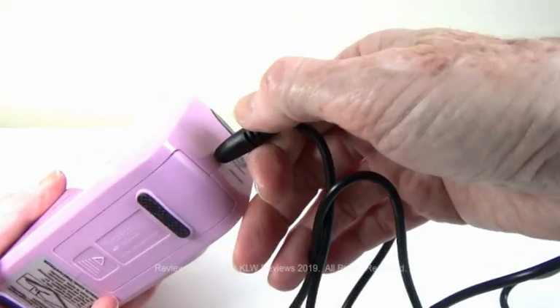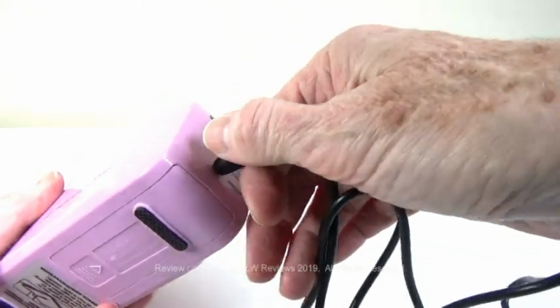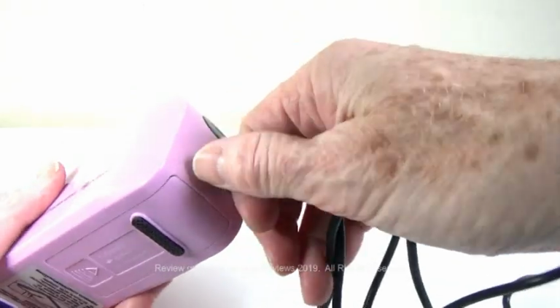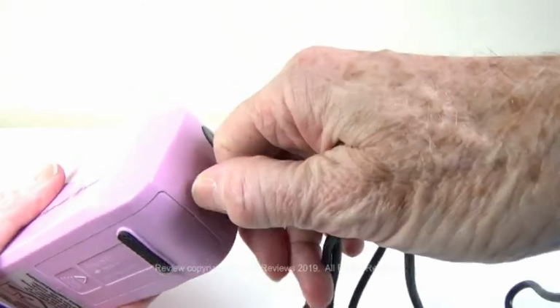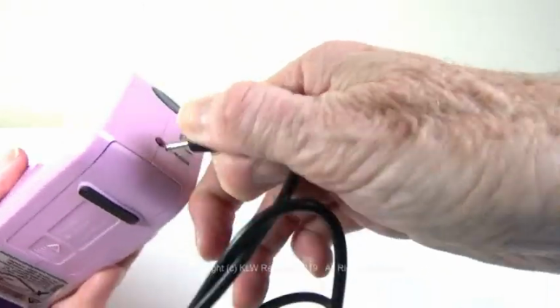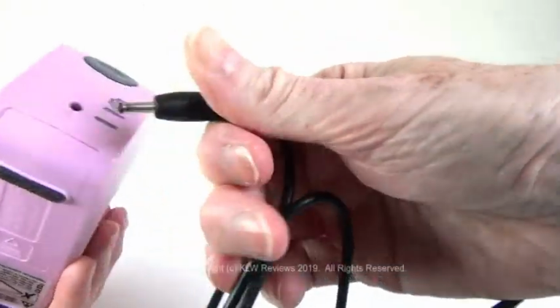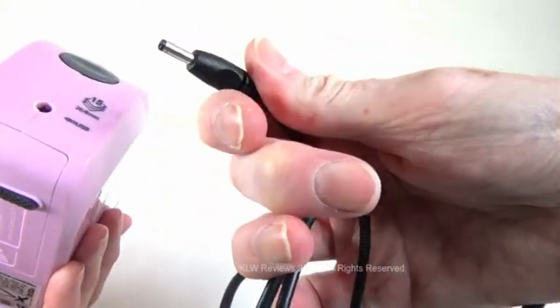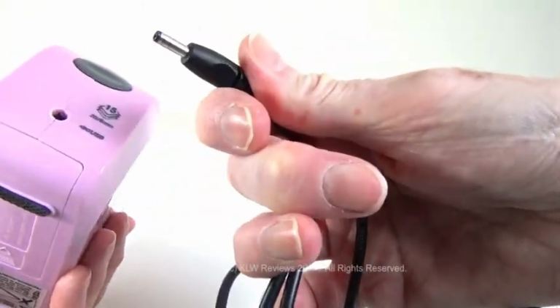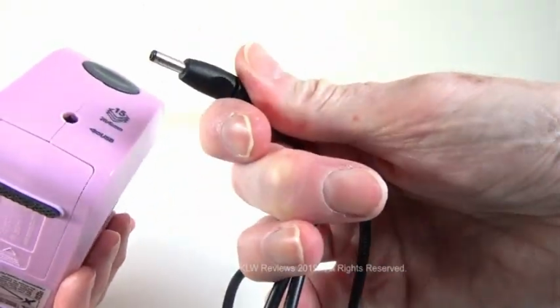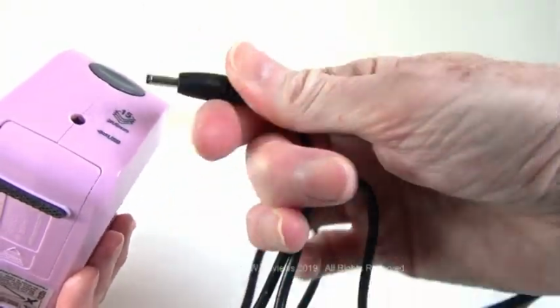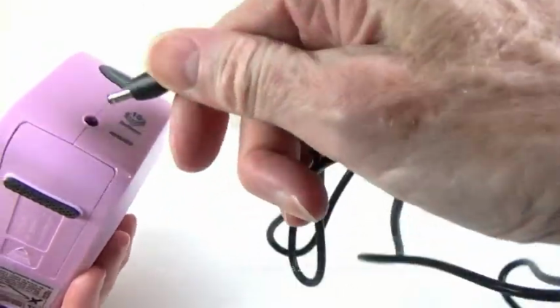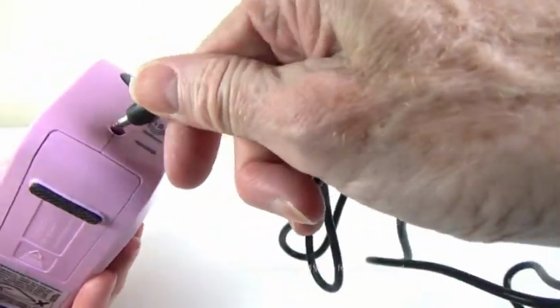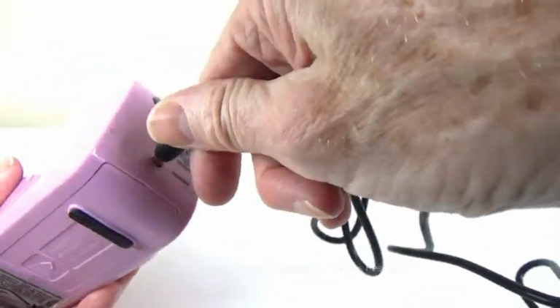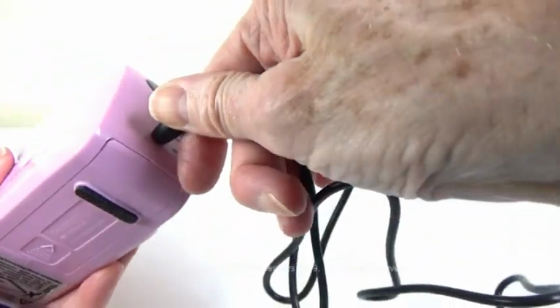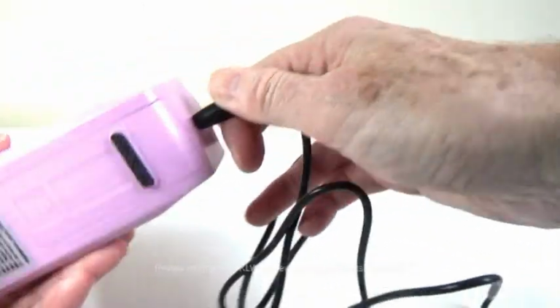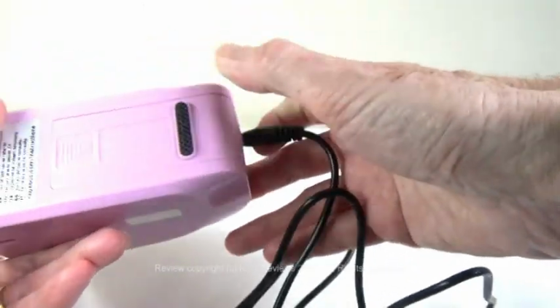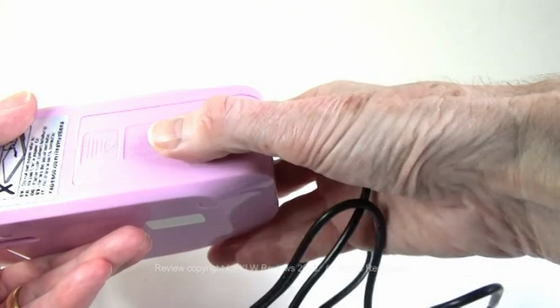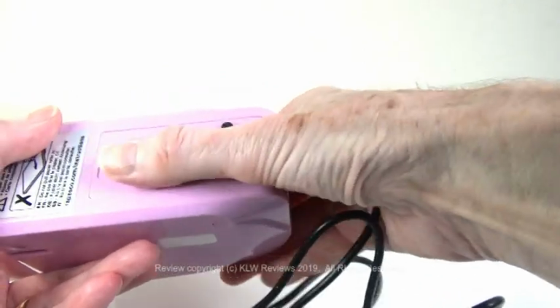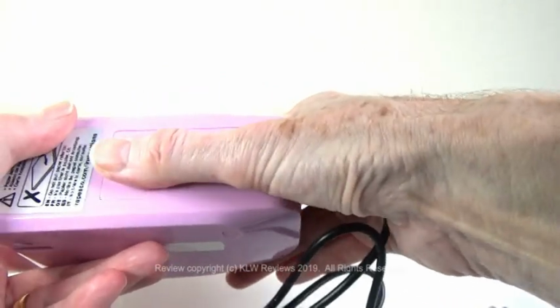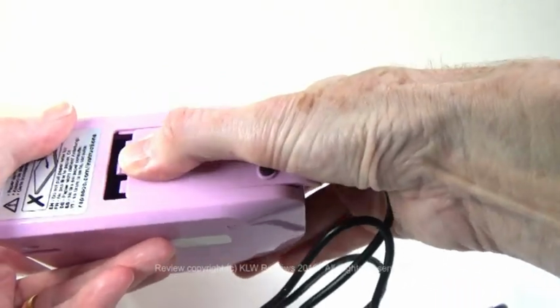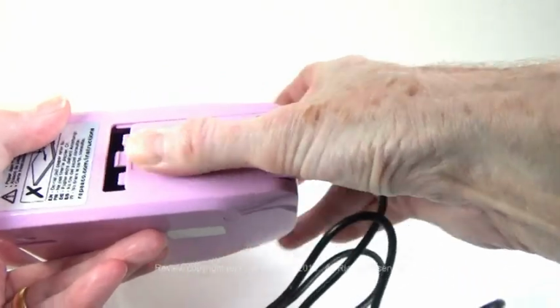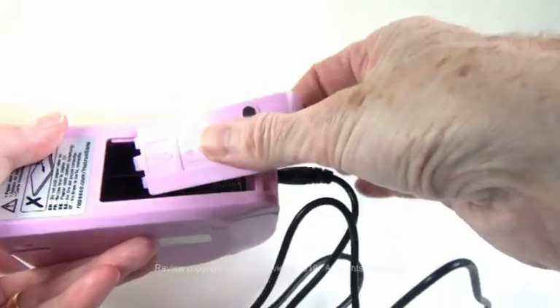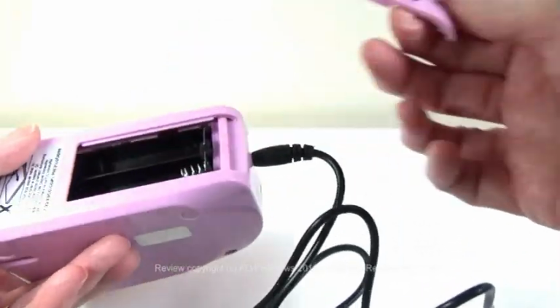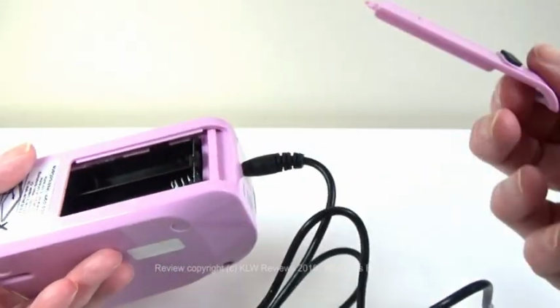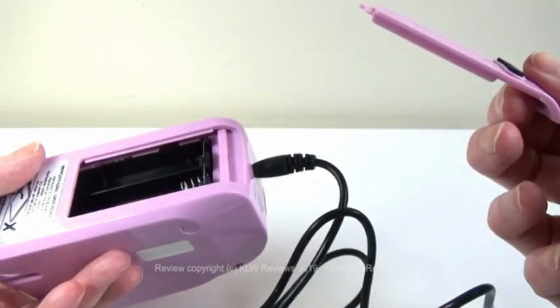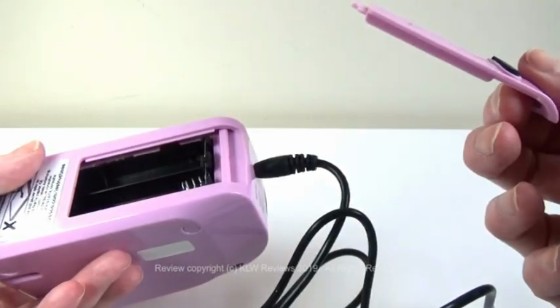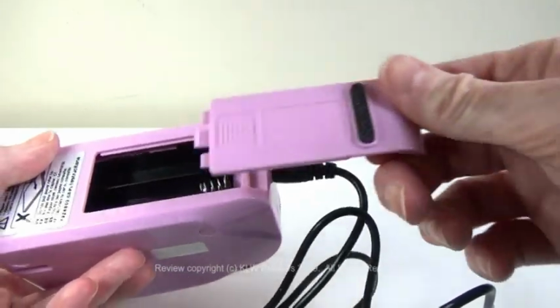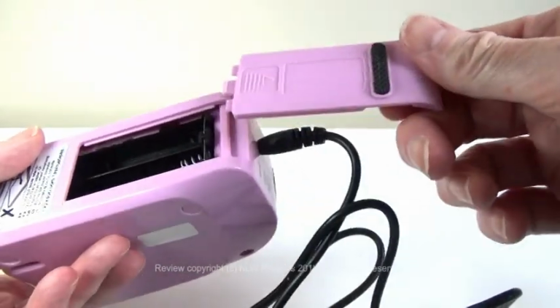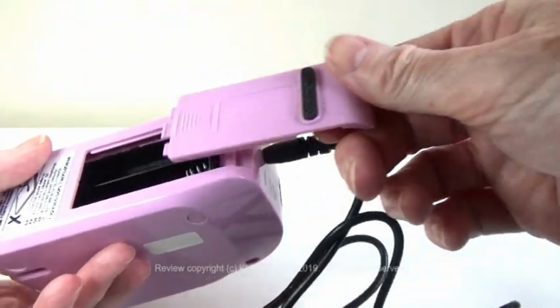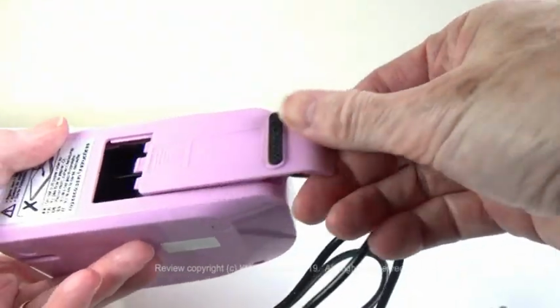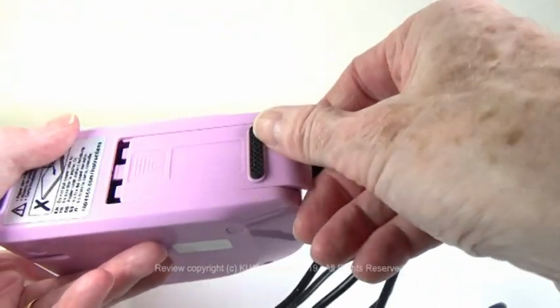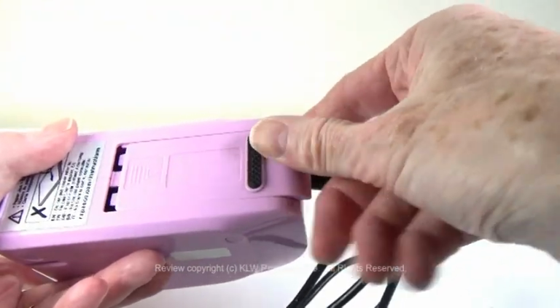It's powered via USB — the lead is included — or alternatively you can run it on AA batteries, which are not supplied.